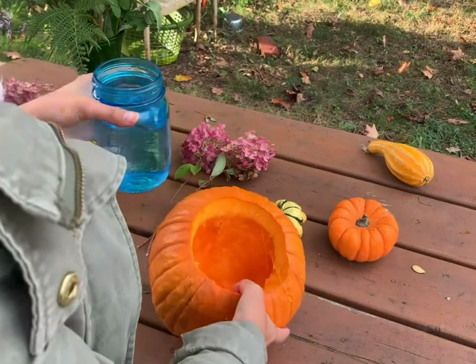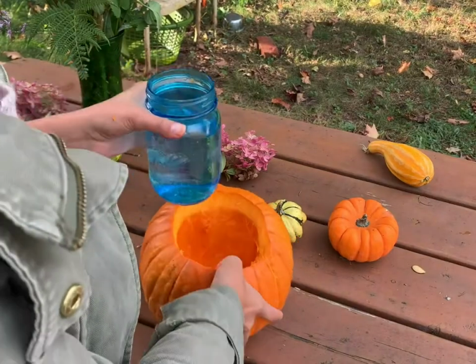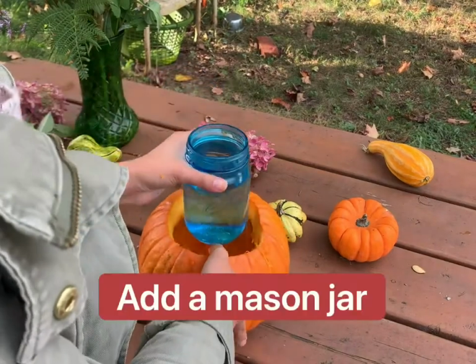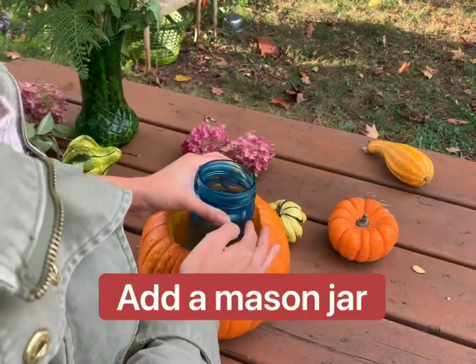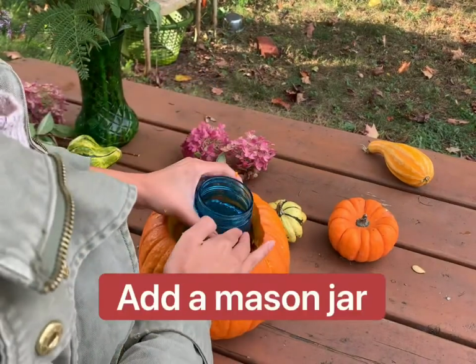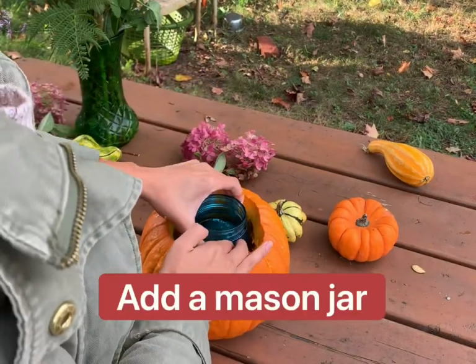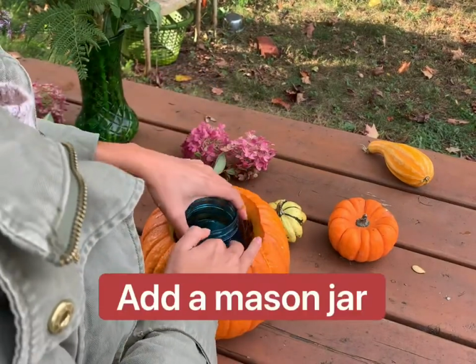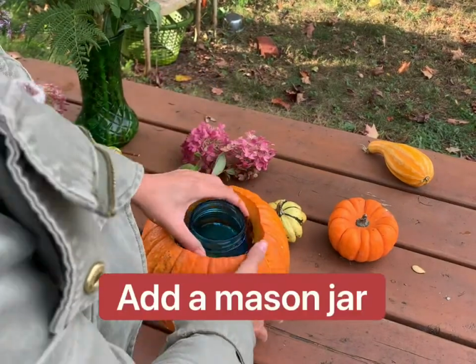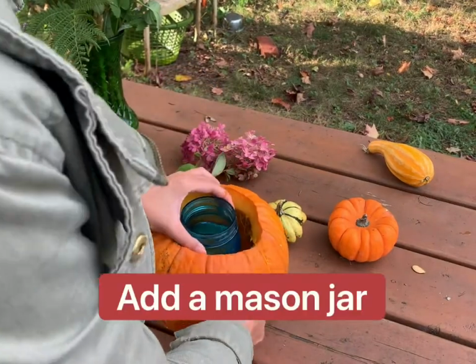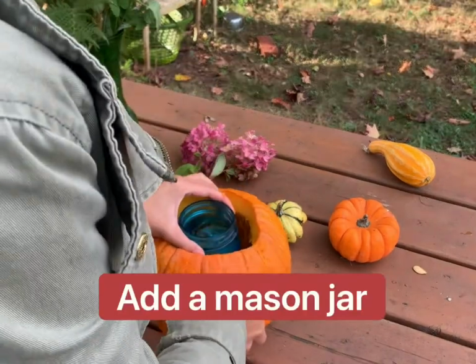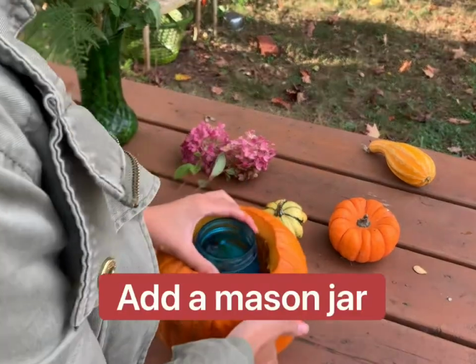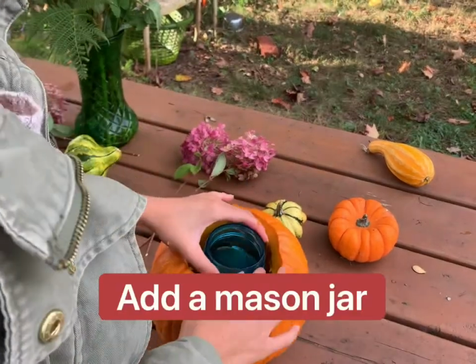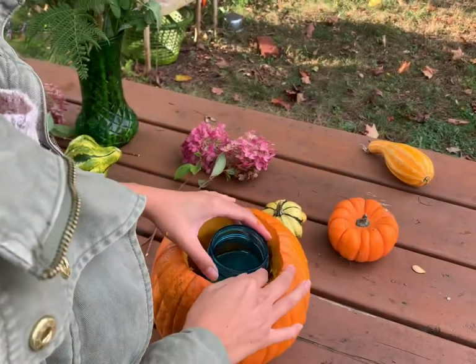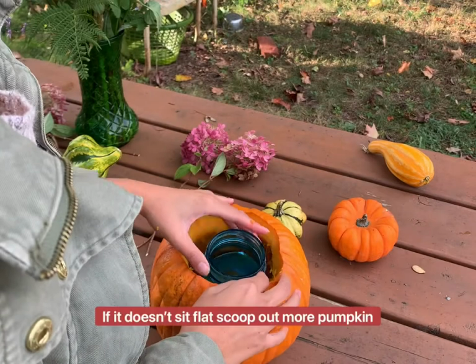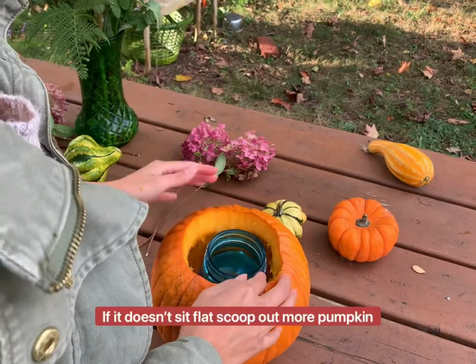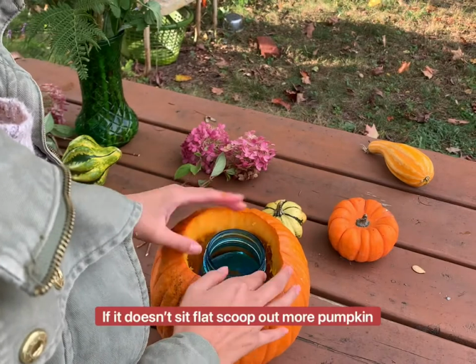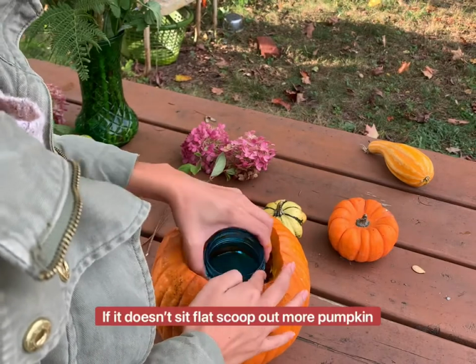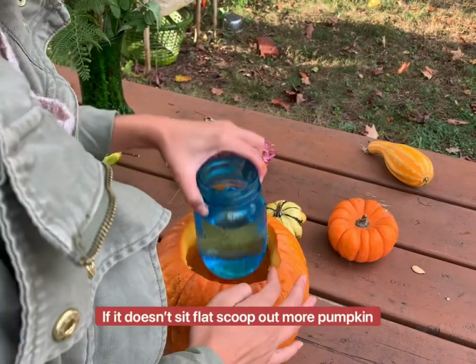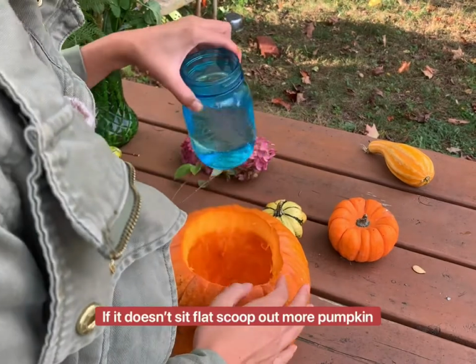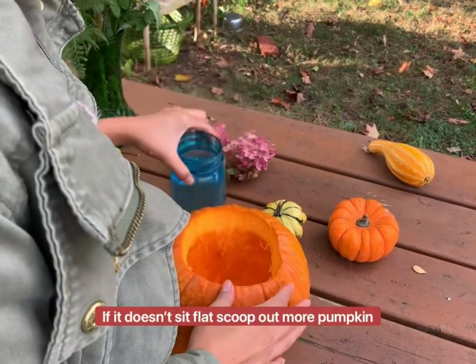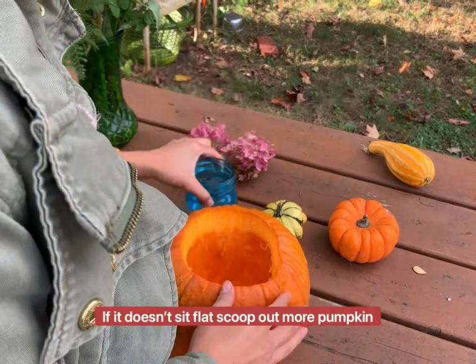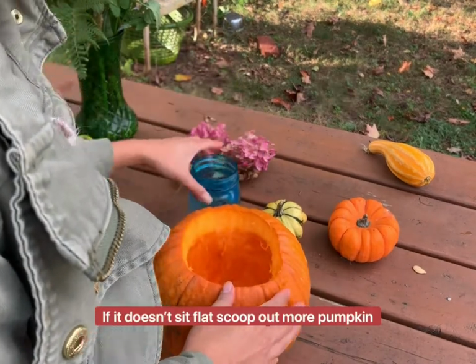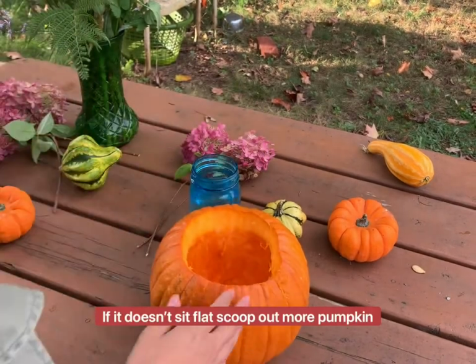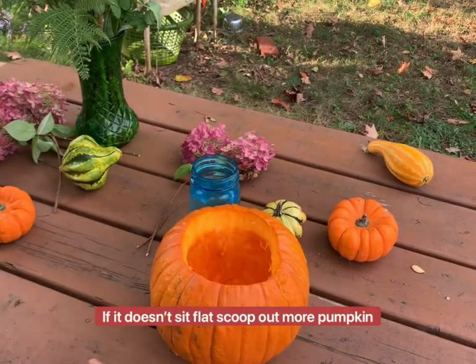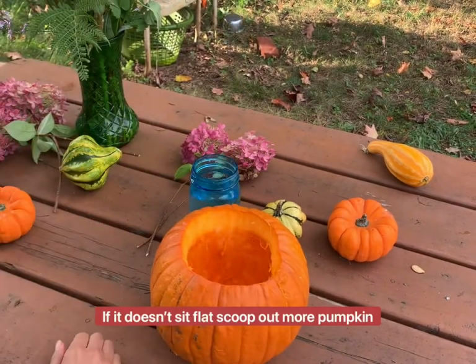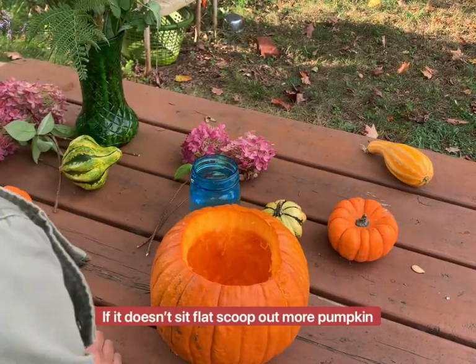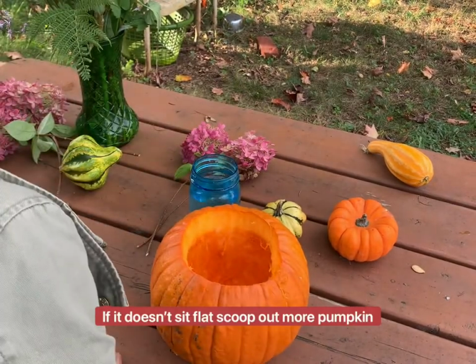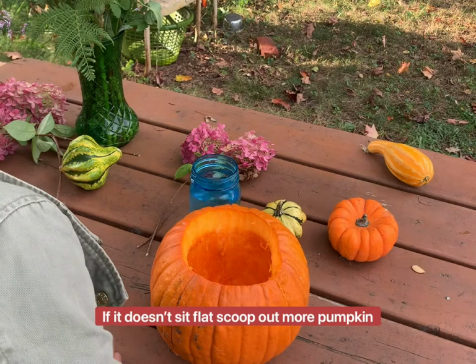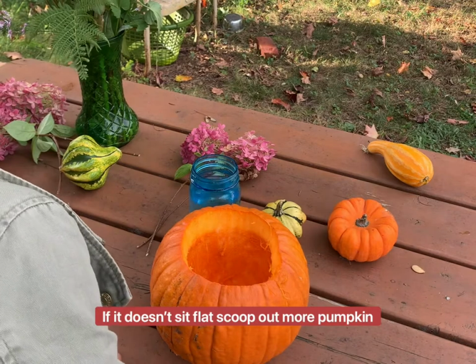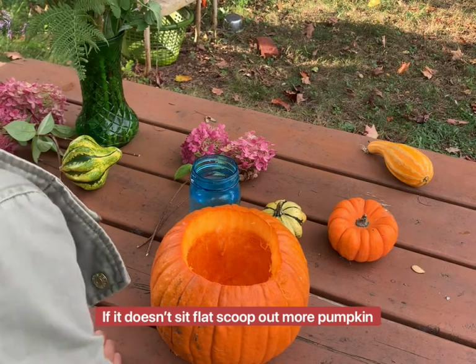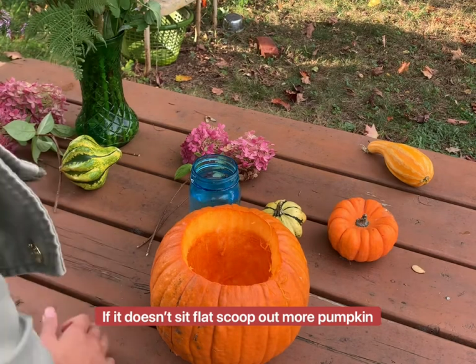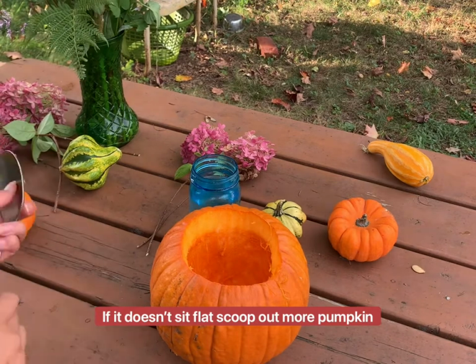A mason jar is the perfect size to sit inside the pumpkin. You don't want the vase to be too wide or it's hard to keep the flowers stable and upright.